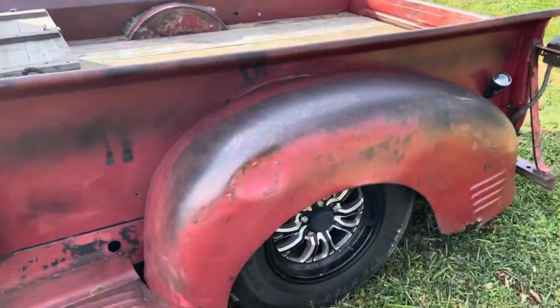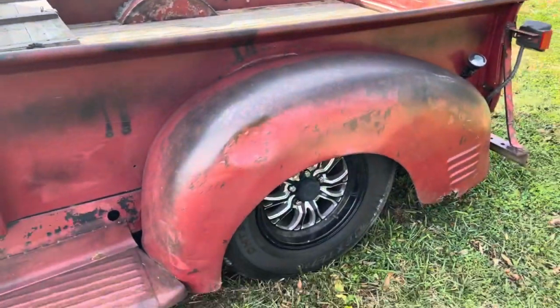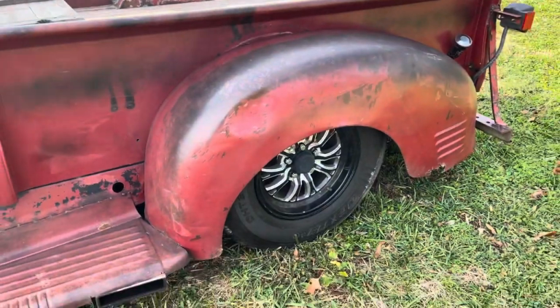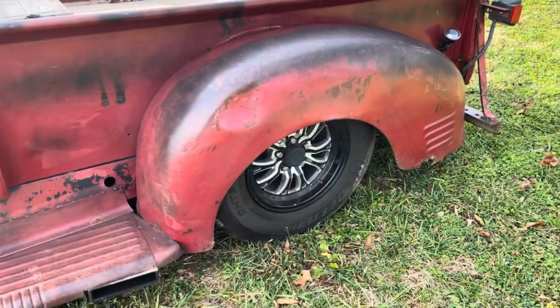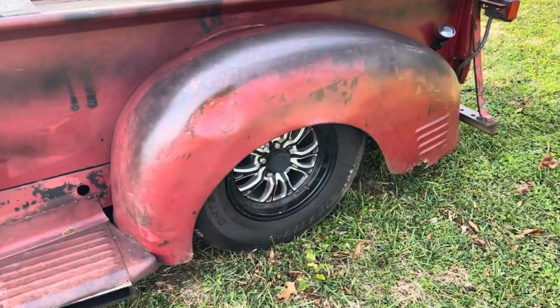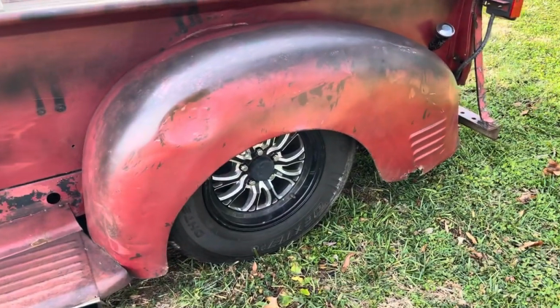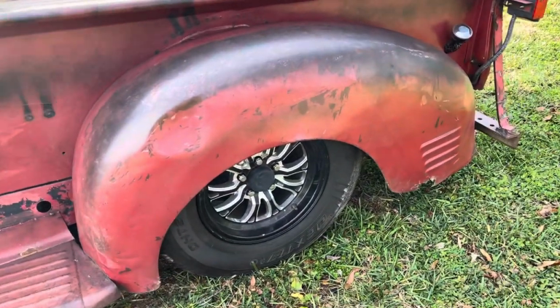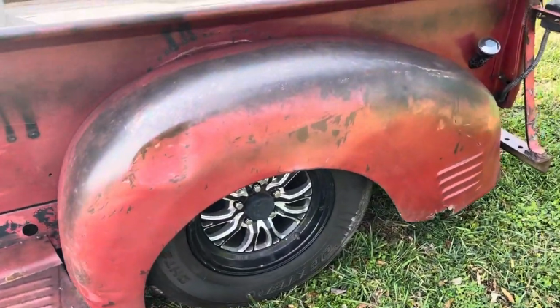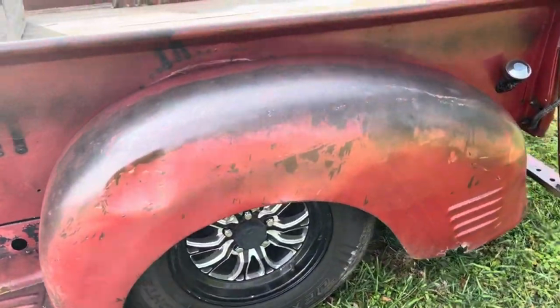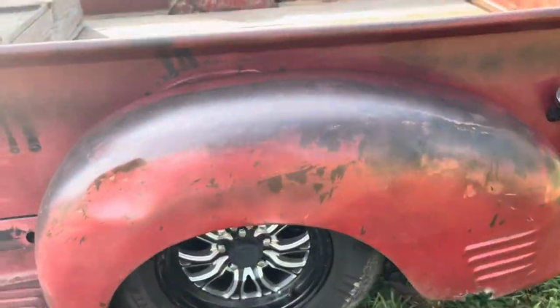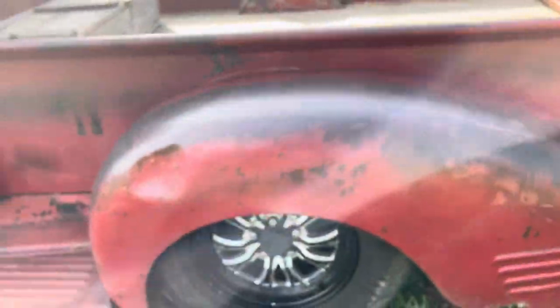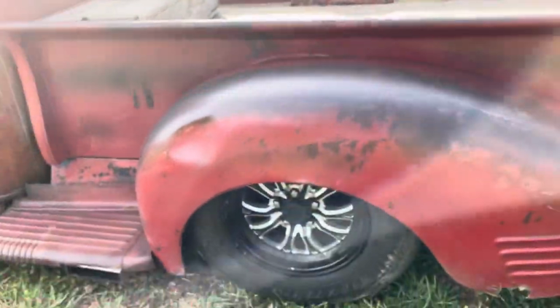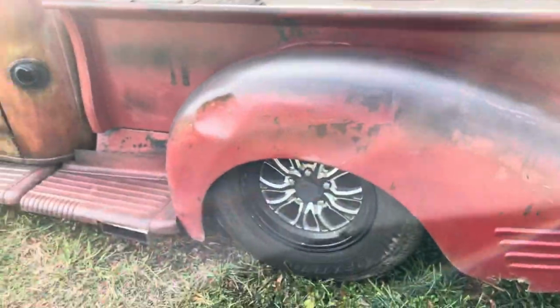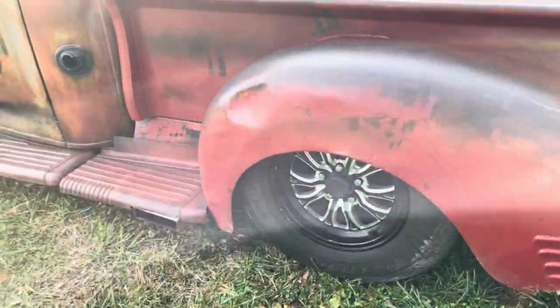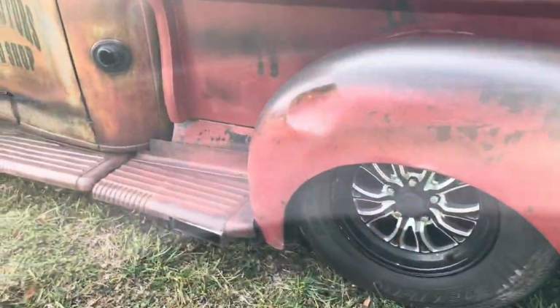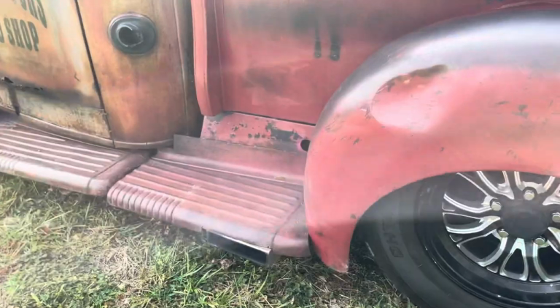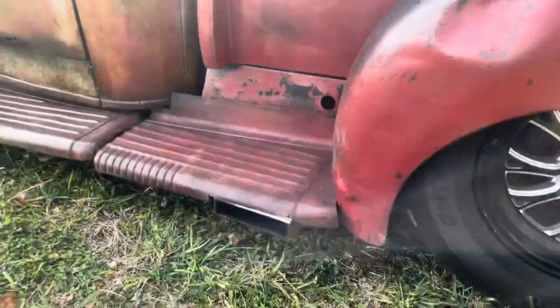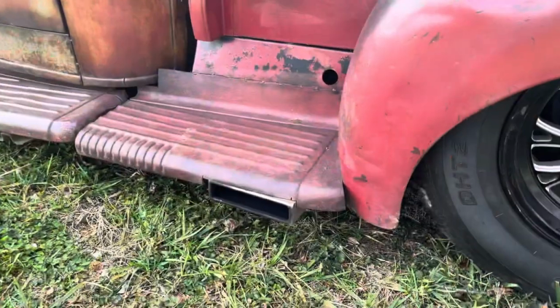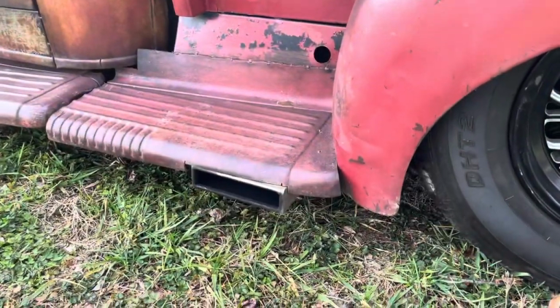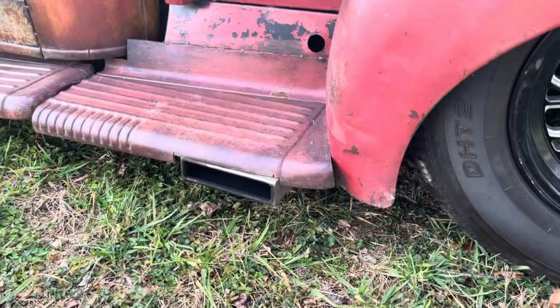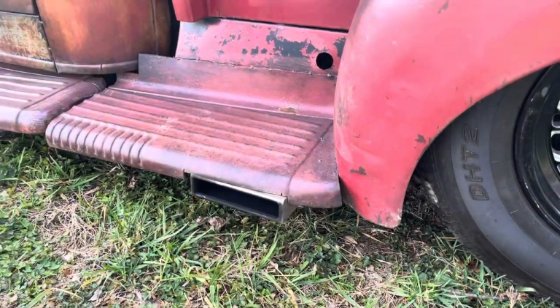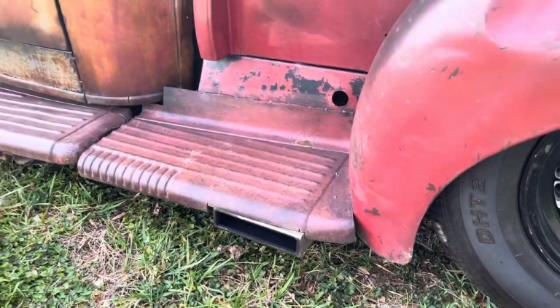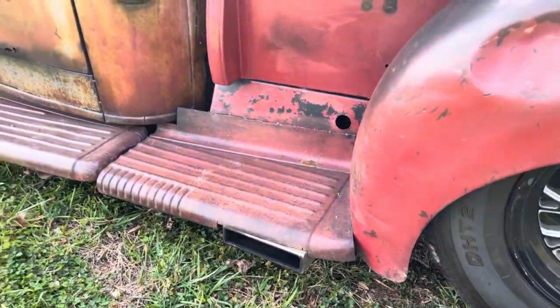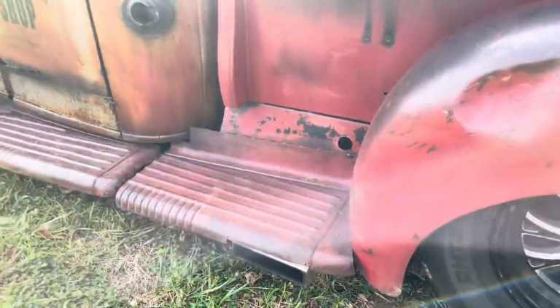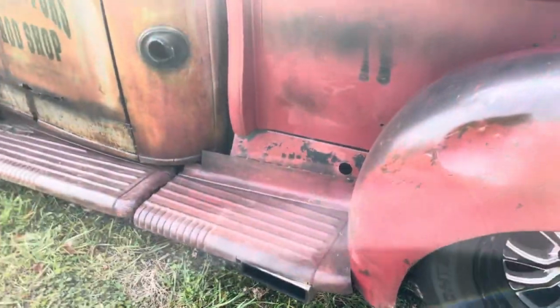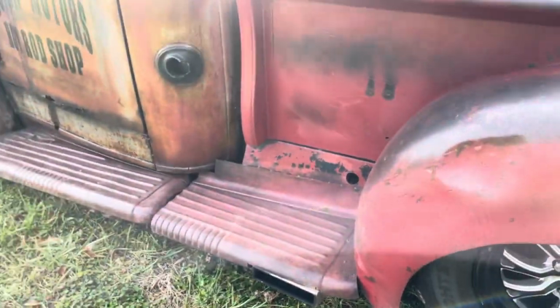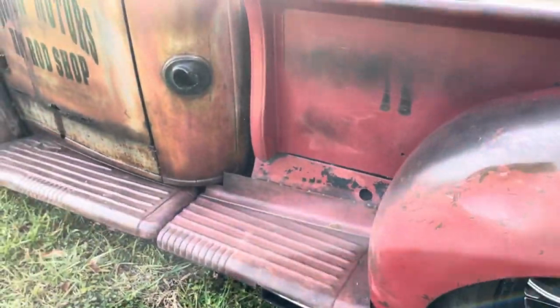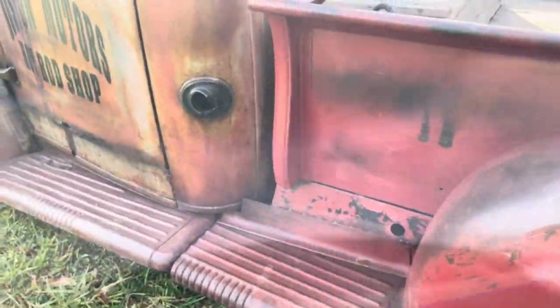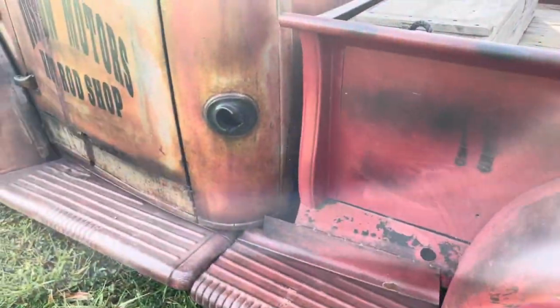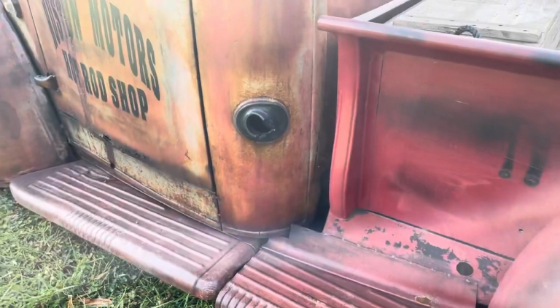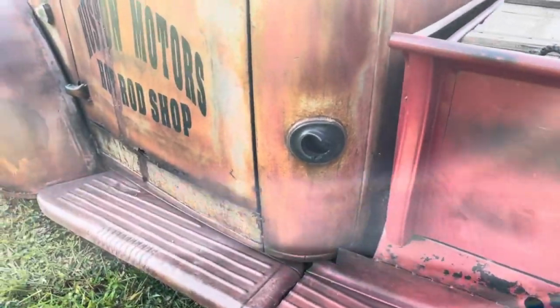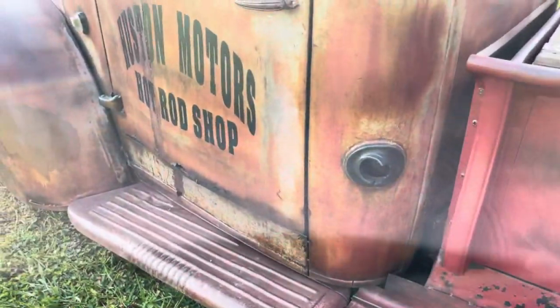Got nice rubber on it, nice wheels, really complements the truck a lot. Side exhaust — I like how it comes out the side right here. Makes it a whole lot better sound to it instead of coming out the back.